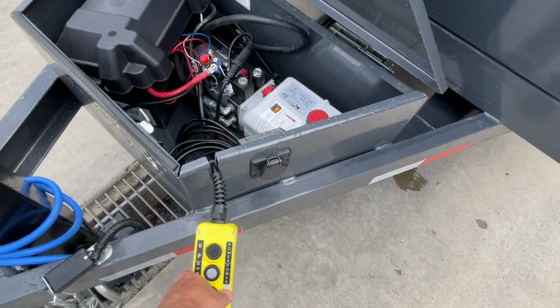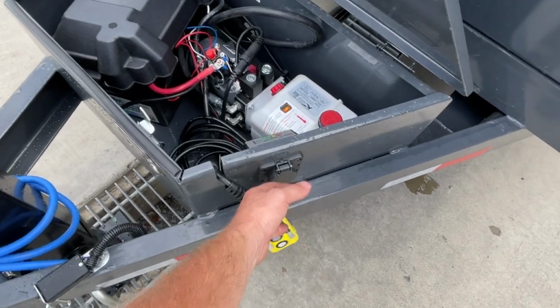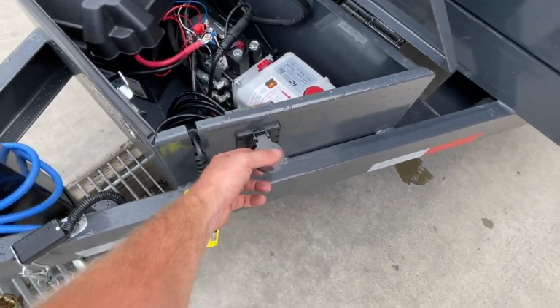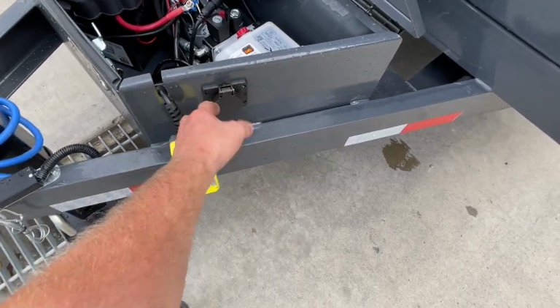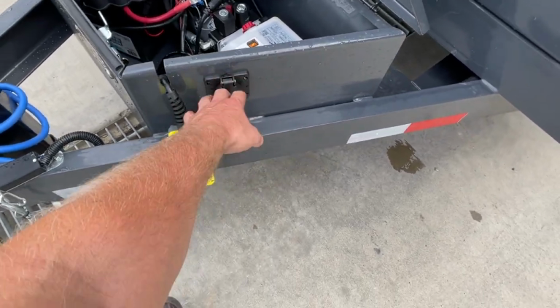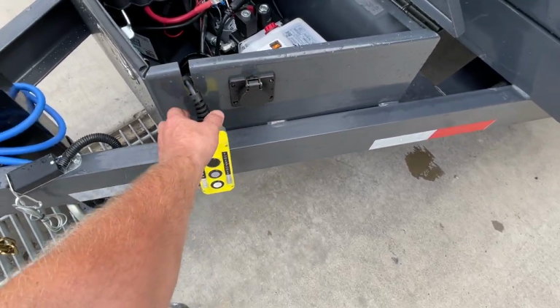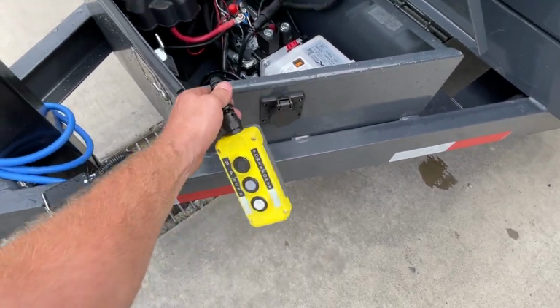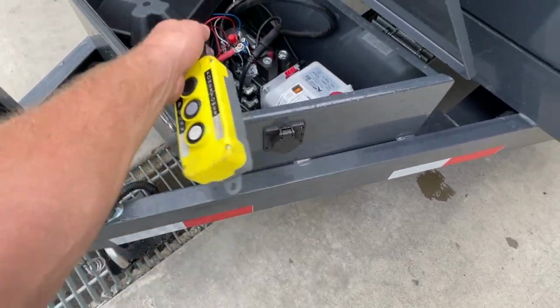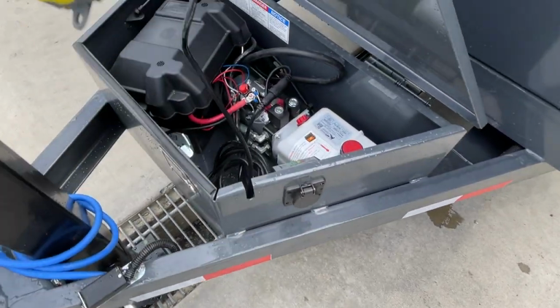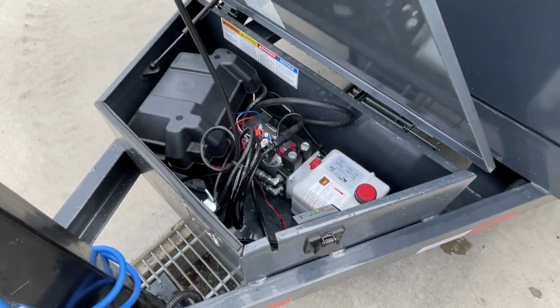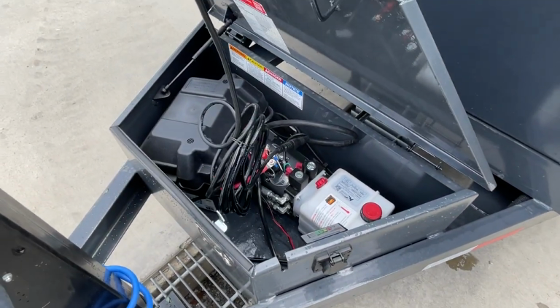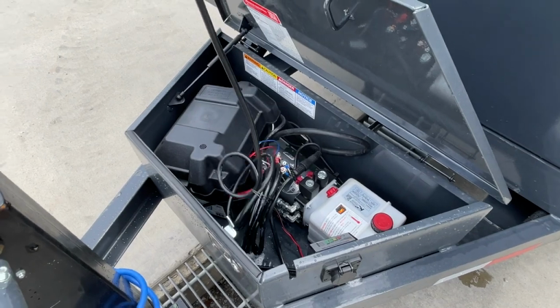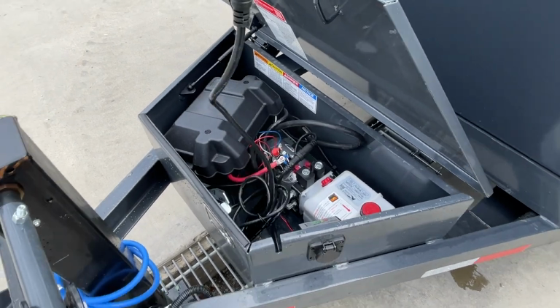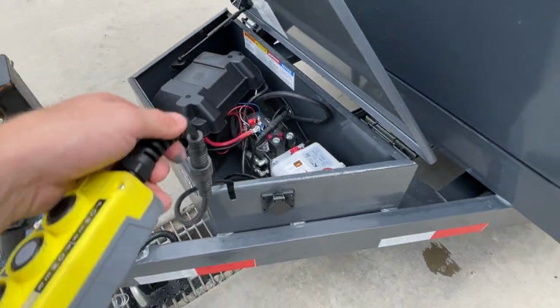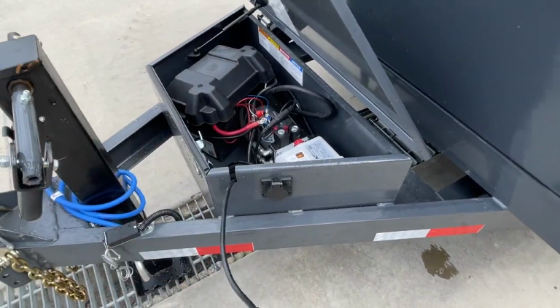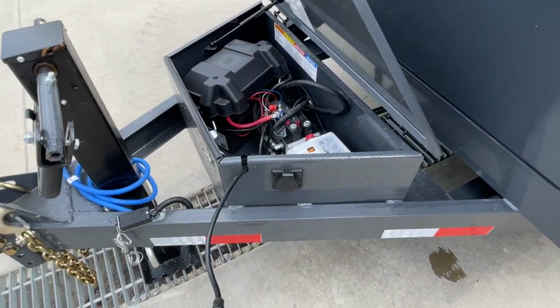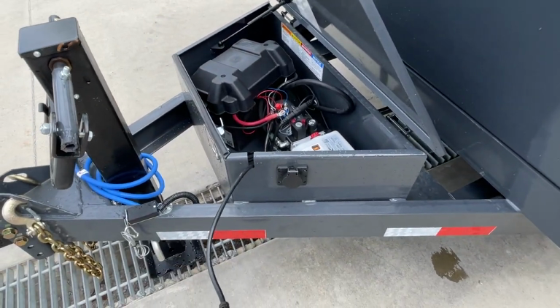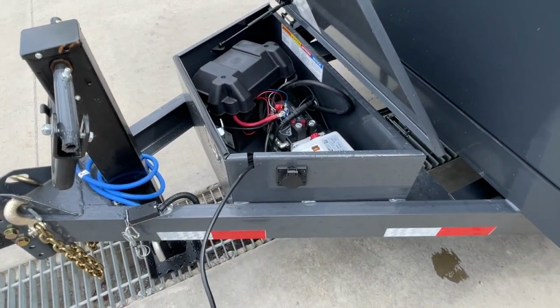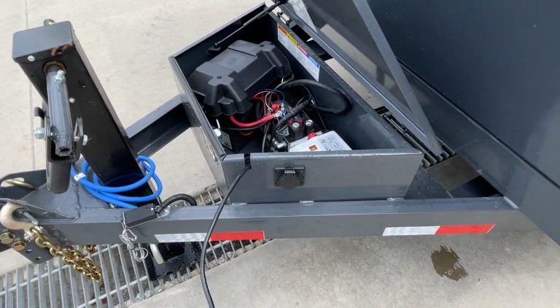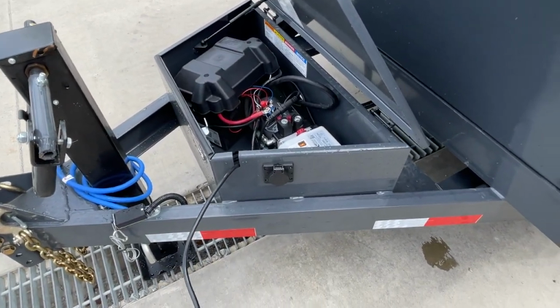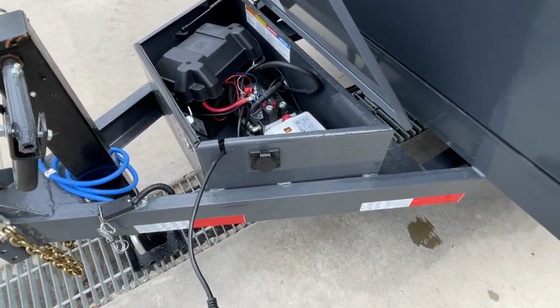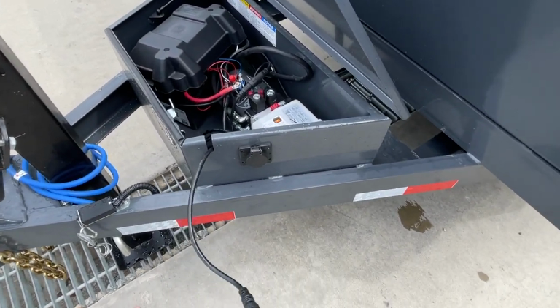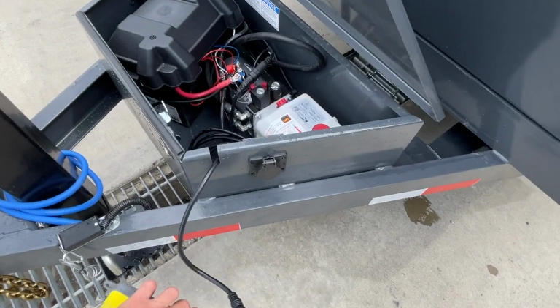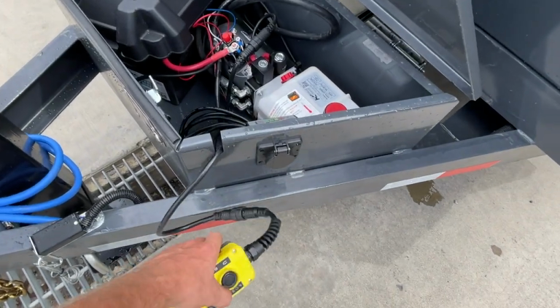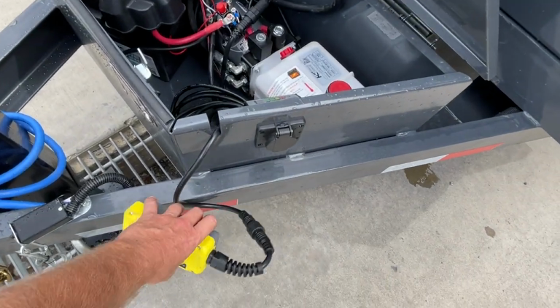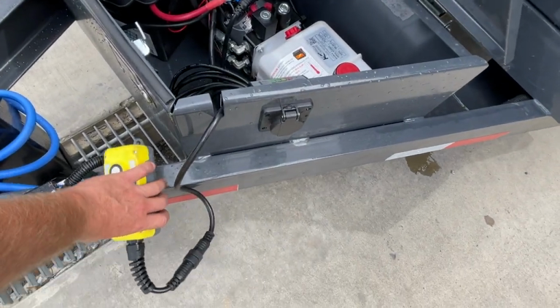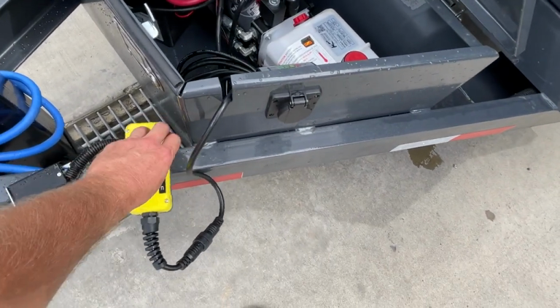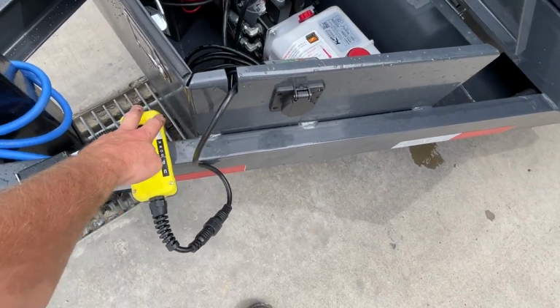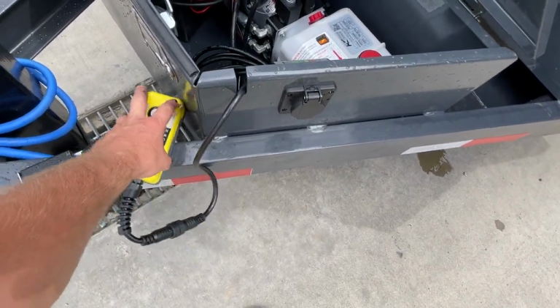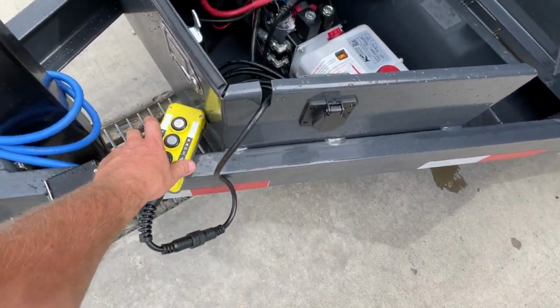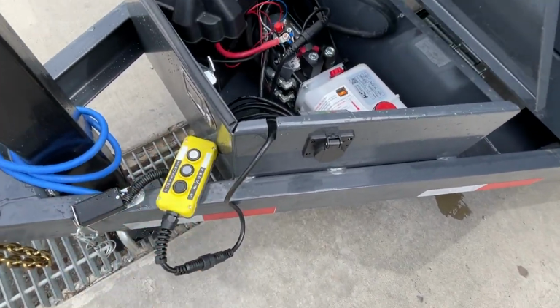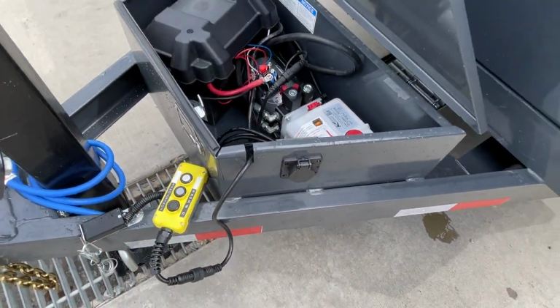The 110-volt charger is in here, and you've got roughly 20 feet of cord — far enough that you can normally reach the truck if it's a cold day, or if you want to drink your coffee while you dump, you've got enough room to do it.